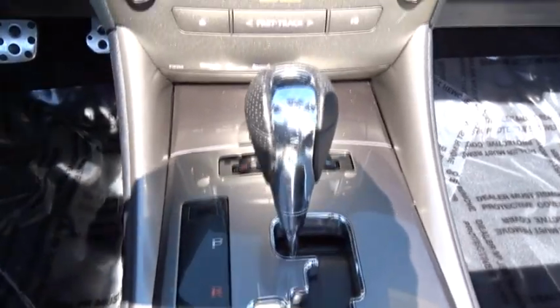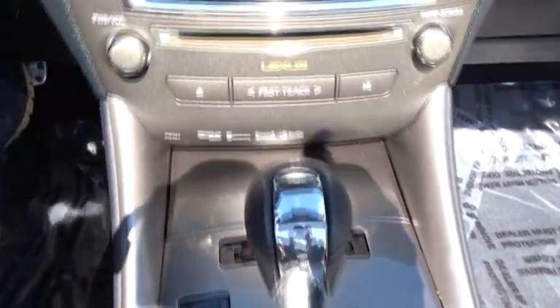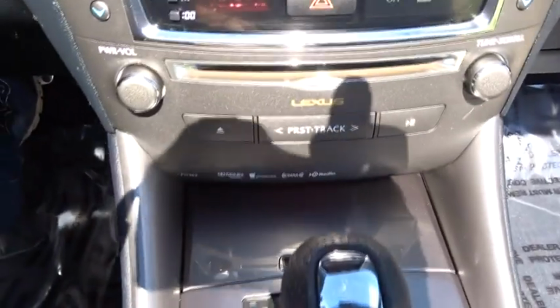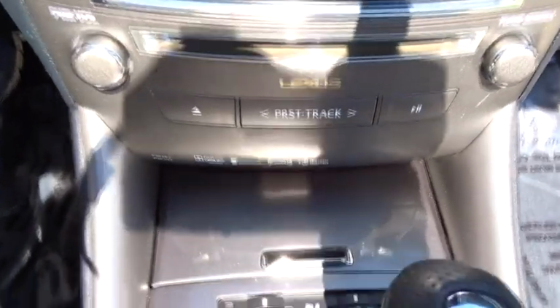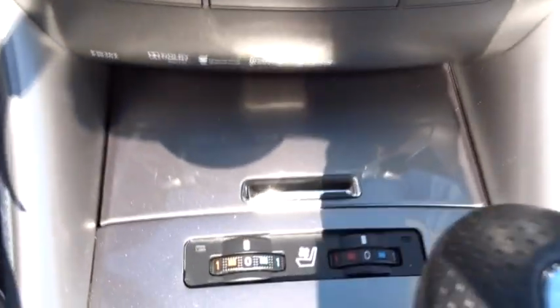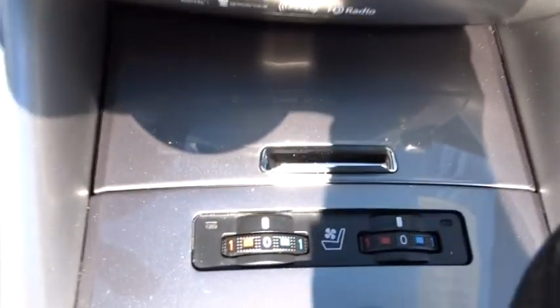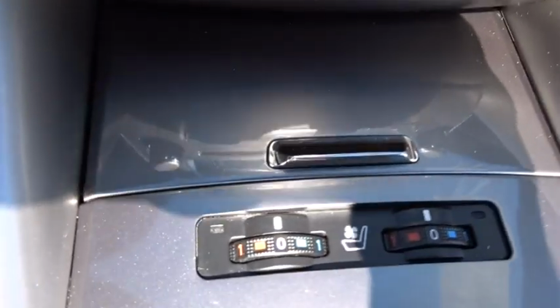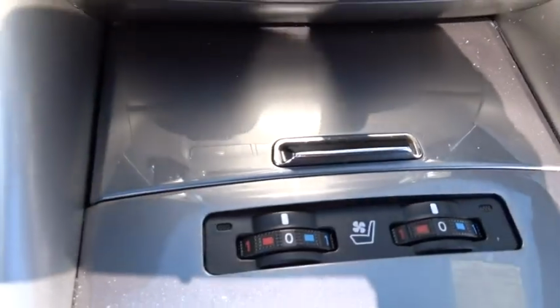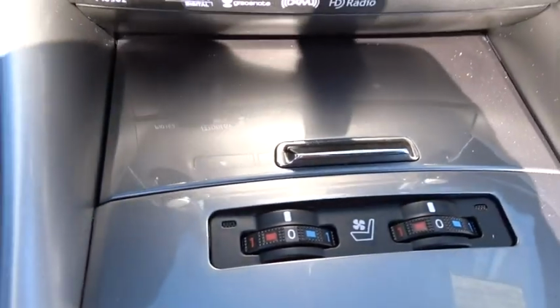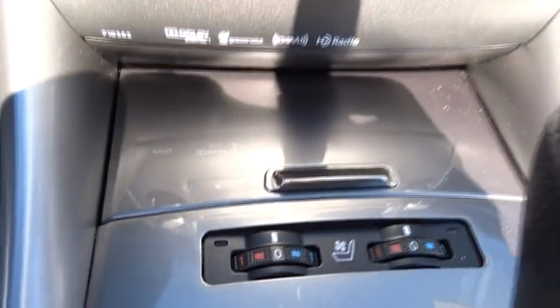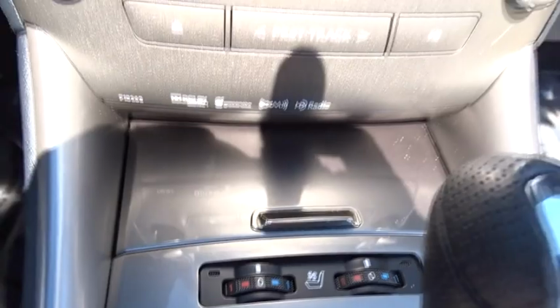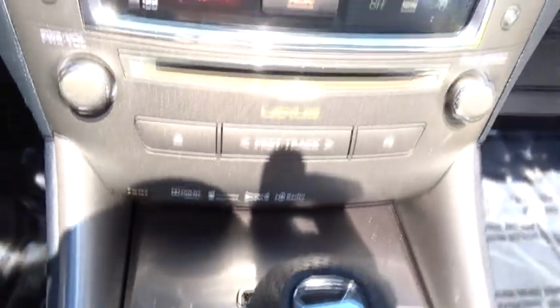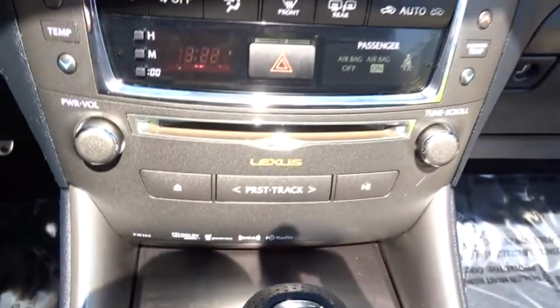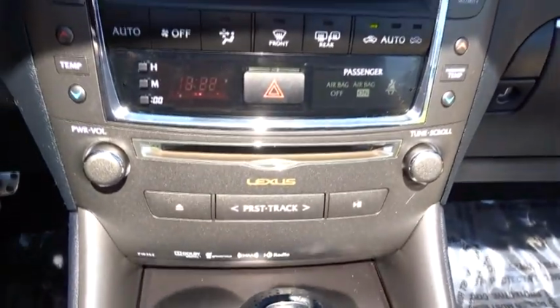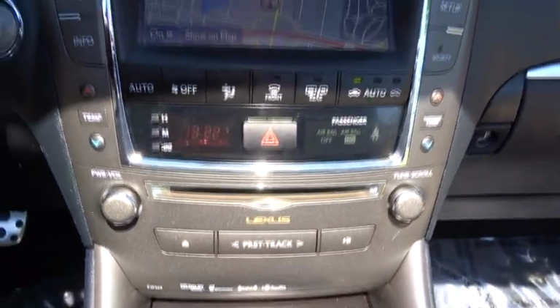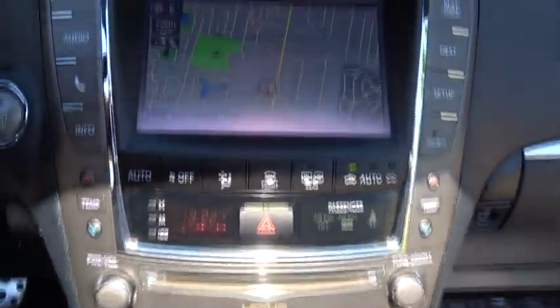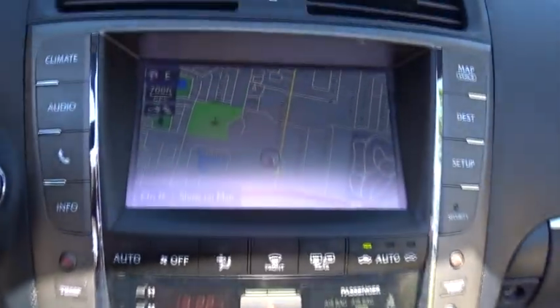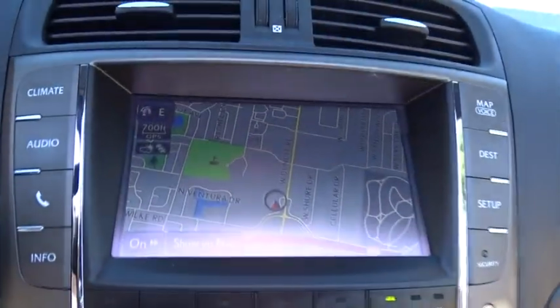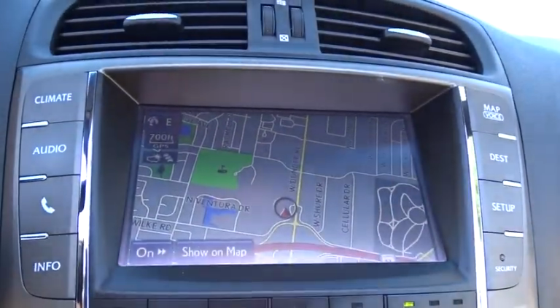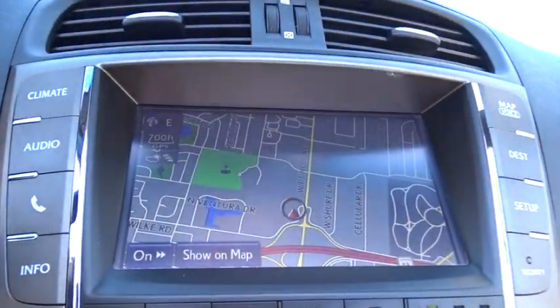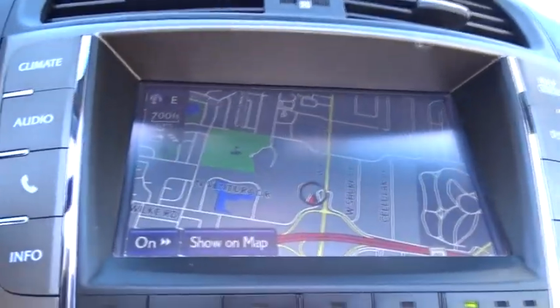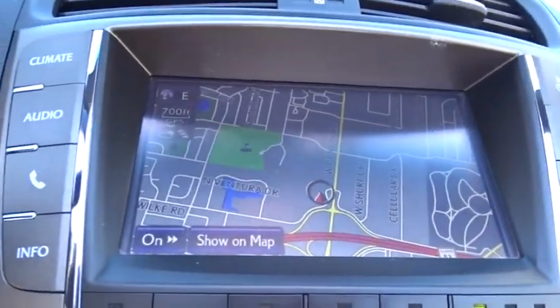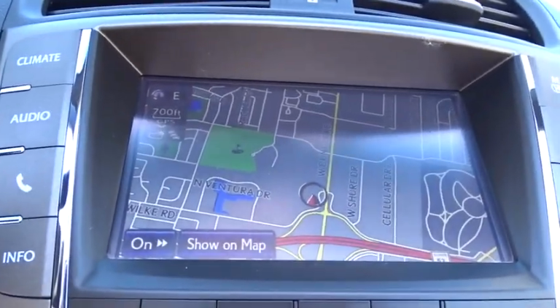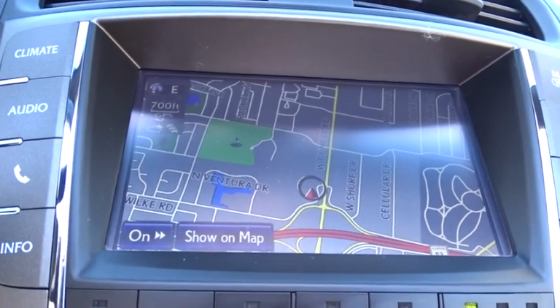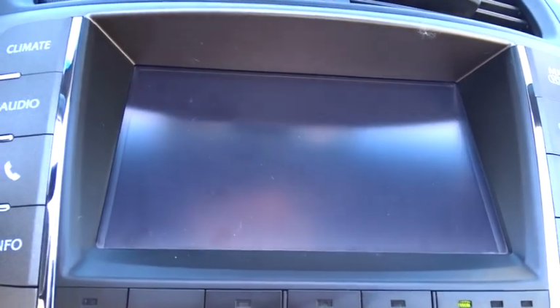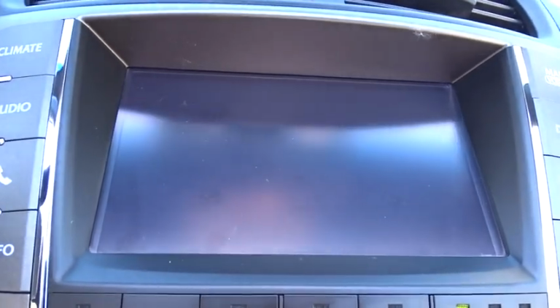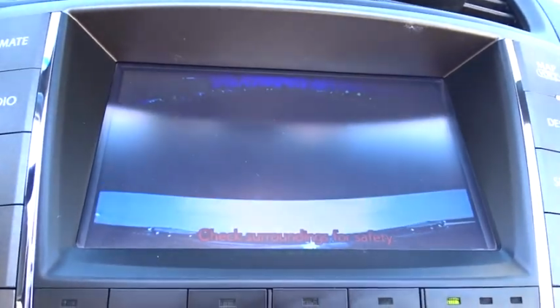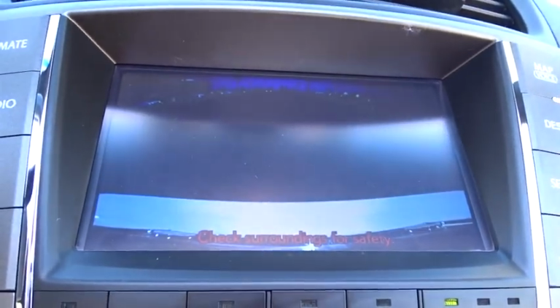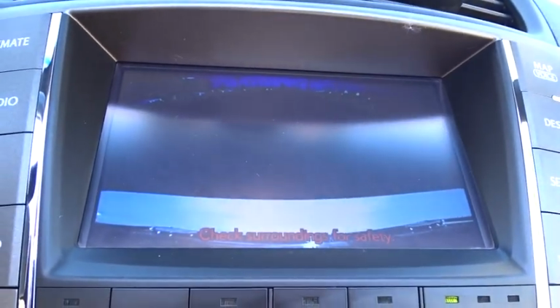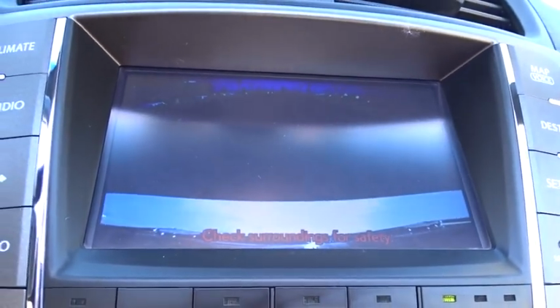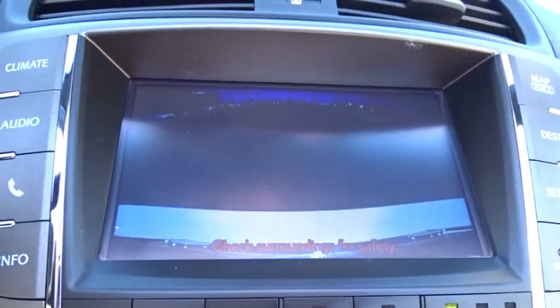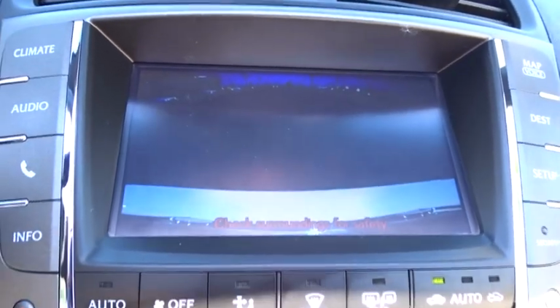Bluetooth, adjustable steering wheel, power steering, cruise control, aluminum wheels, keyless start, floor mats, auto dimming rear view mirror, four wheel disc brakes, universal garage door opener, AM FM stereo radio.